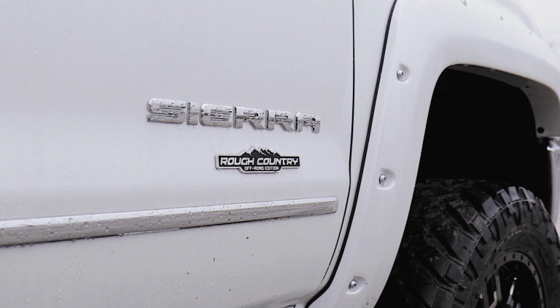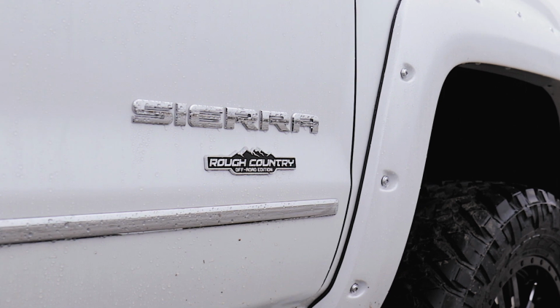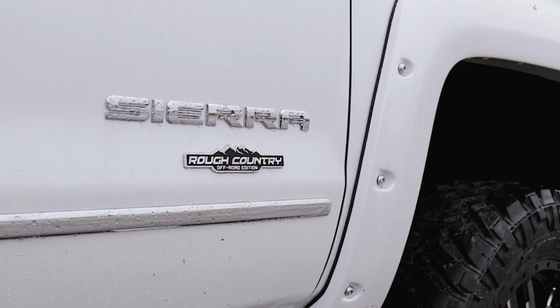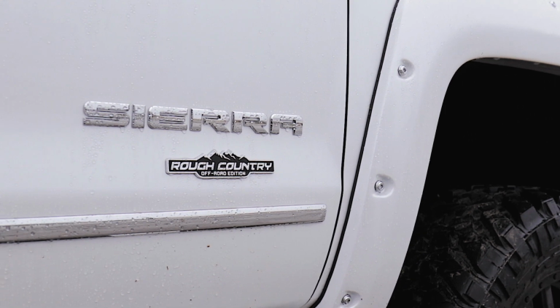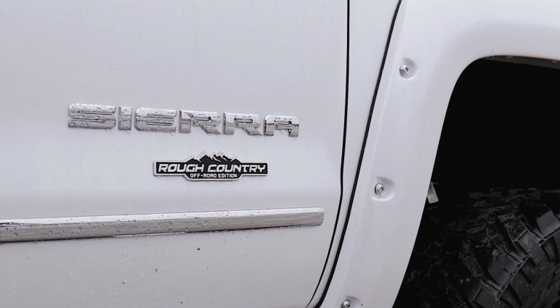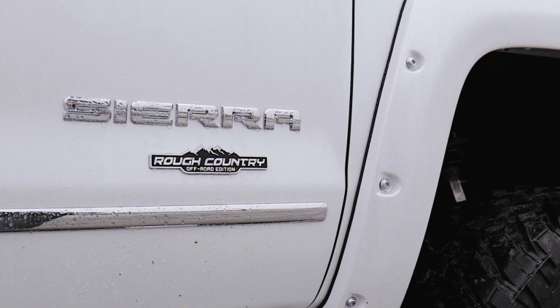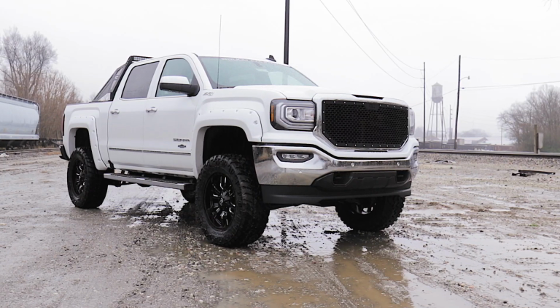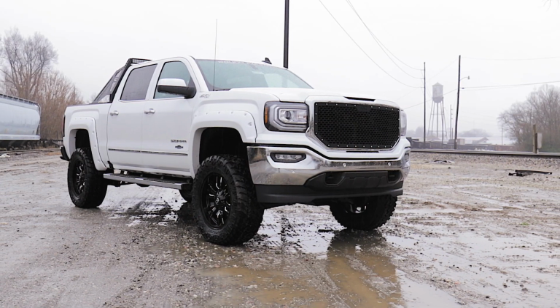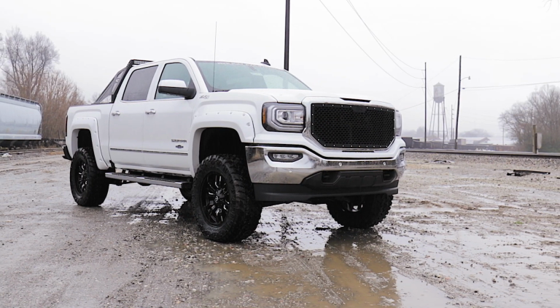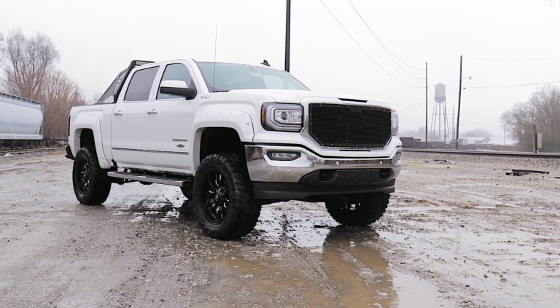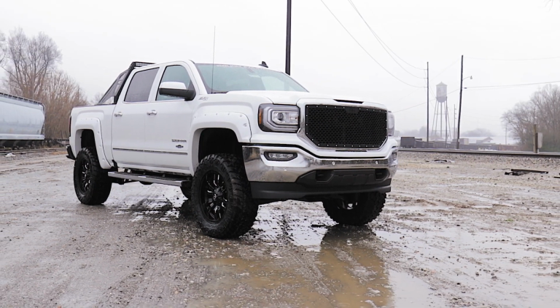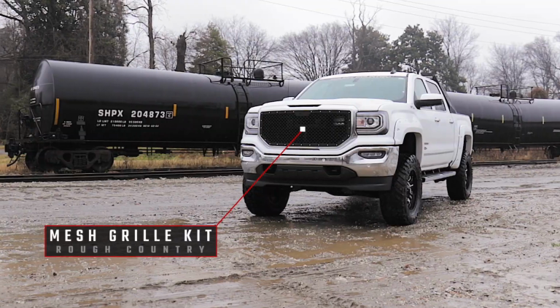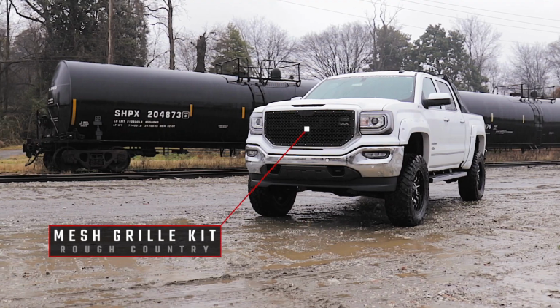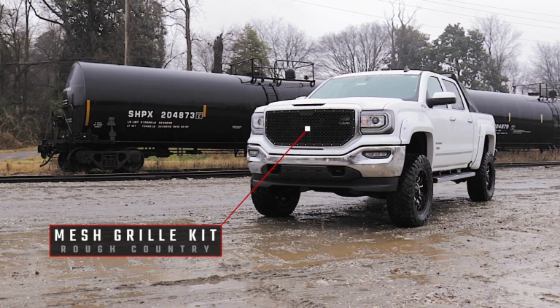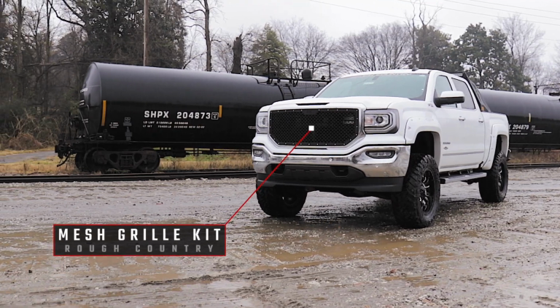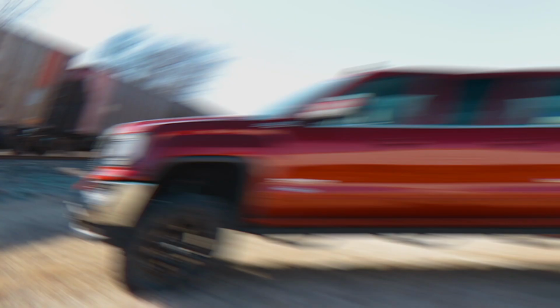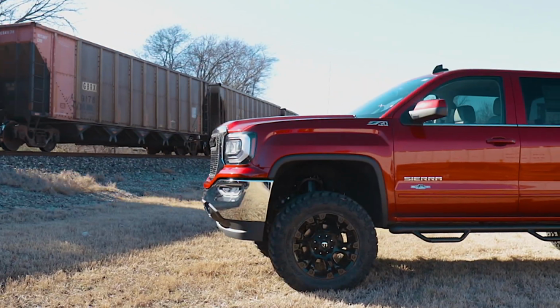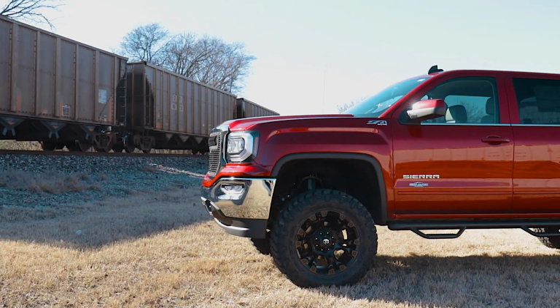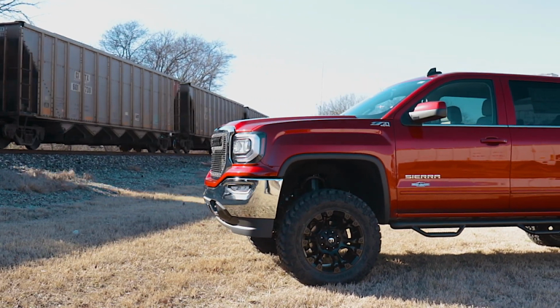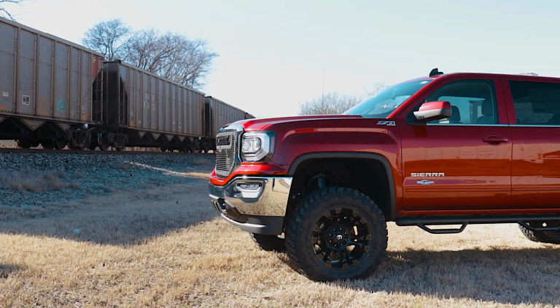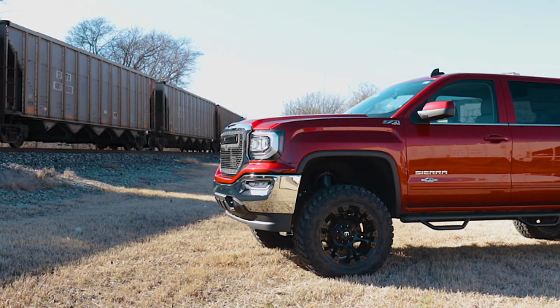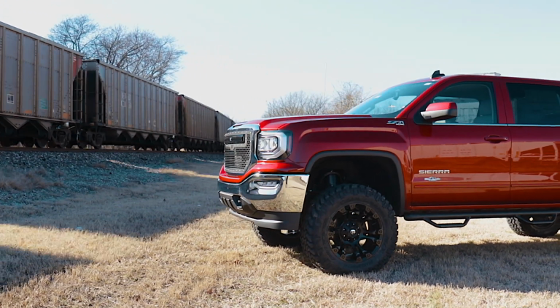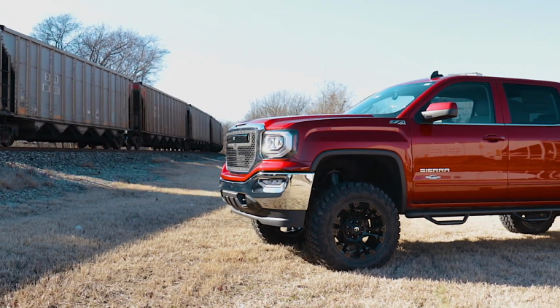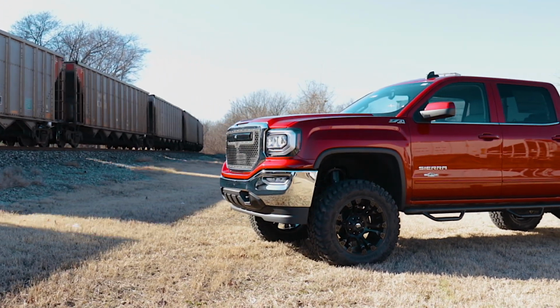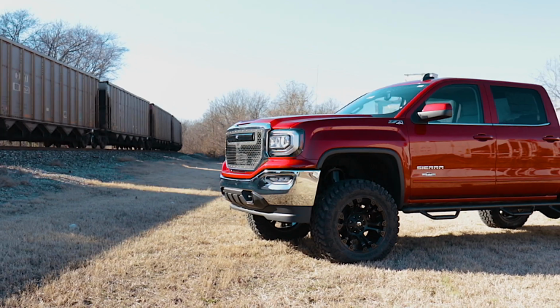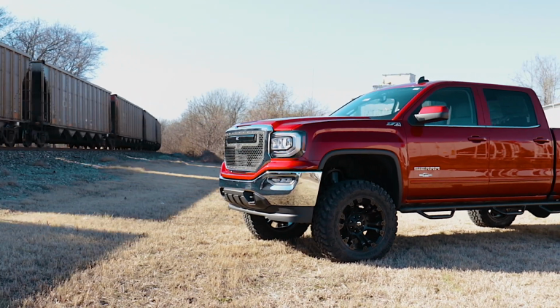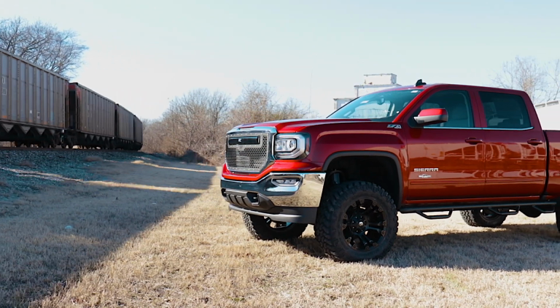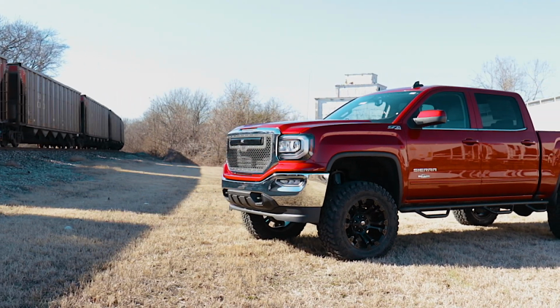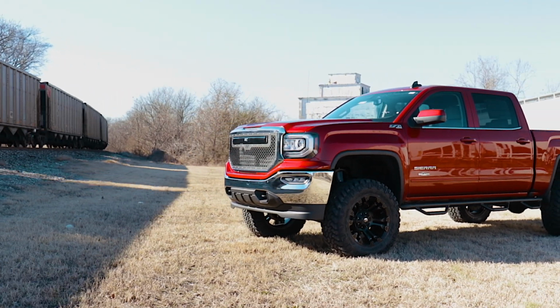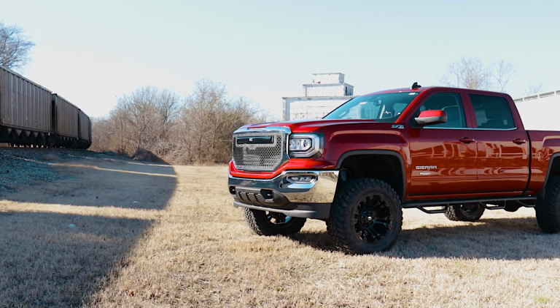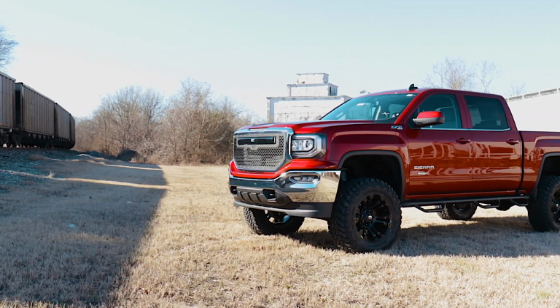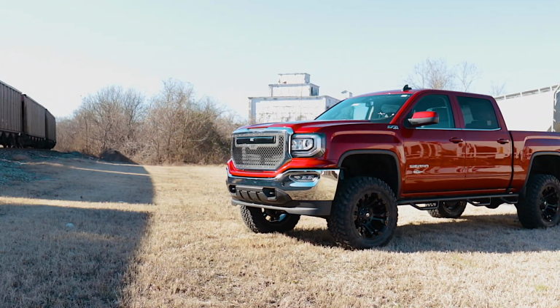Give the front end of your GMC Sierra 1500 a unique look with Rough Country's Mesh Grille Kit. This grille replacement kit swaps out your stock grille with the eye-catching, head-turning good looks of this aftermarket upgrade.